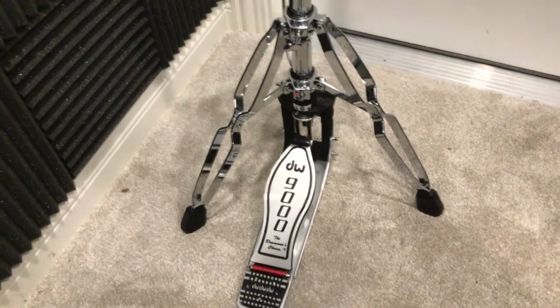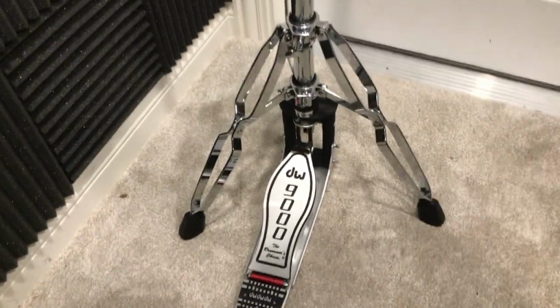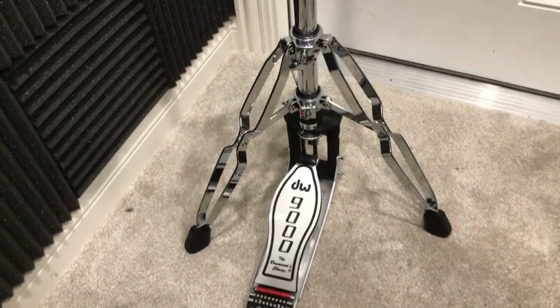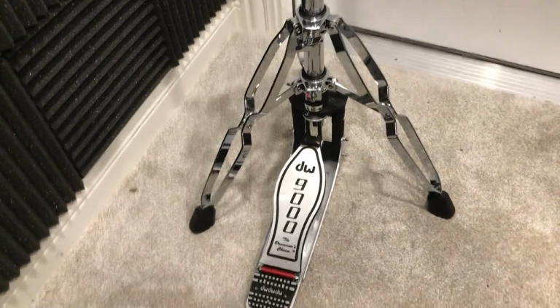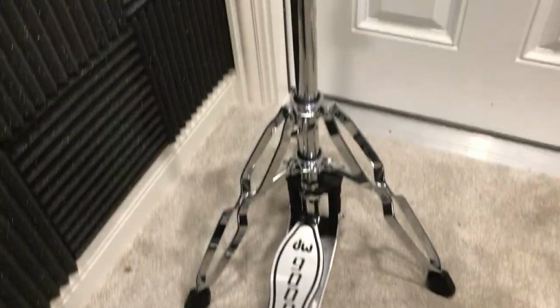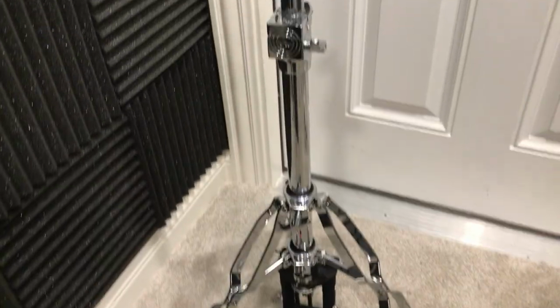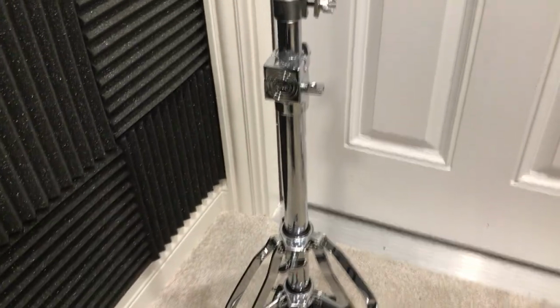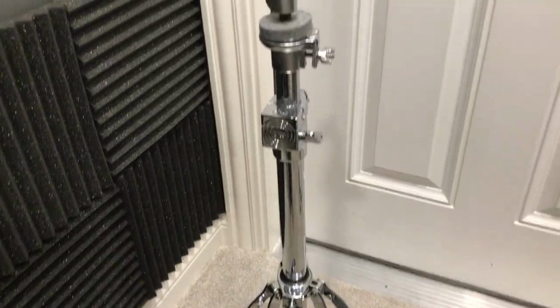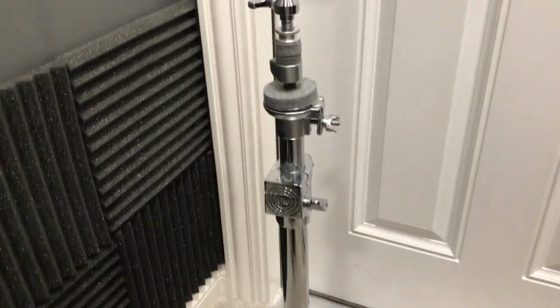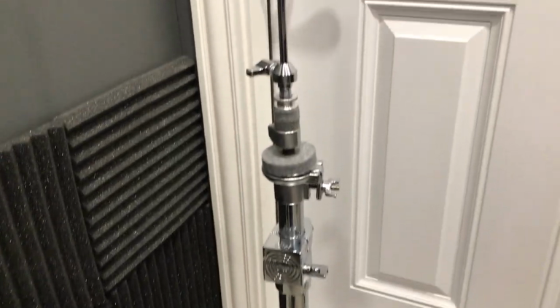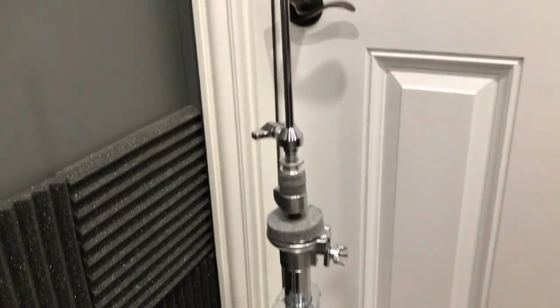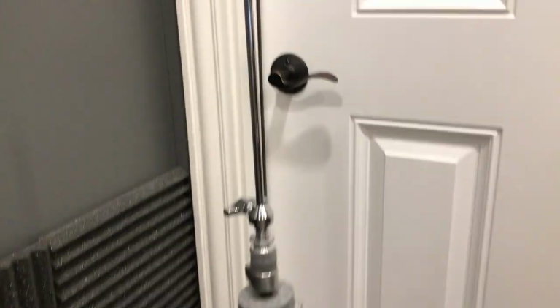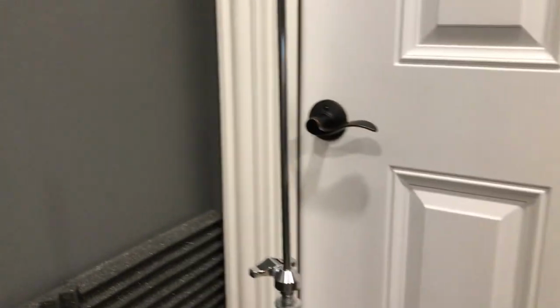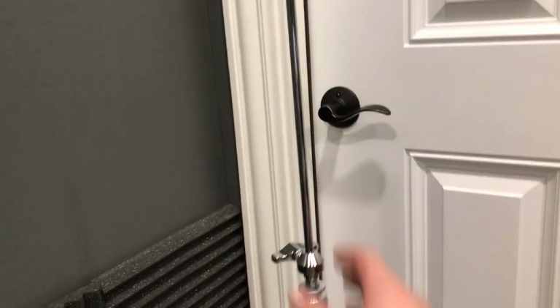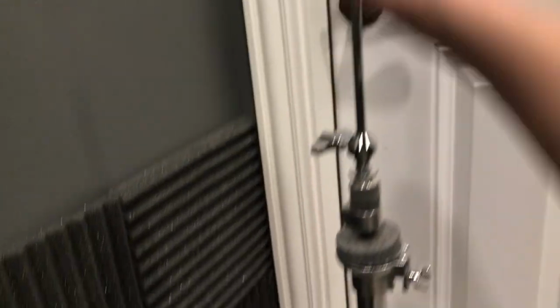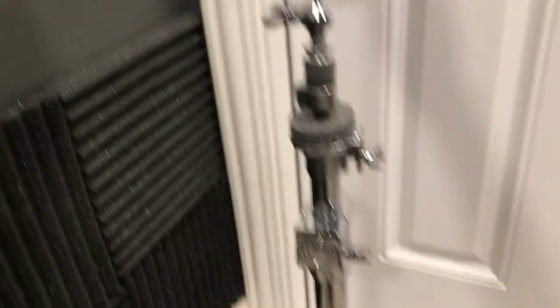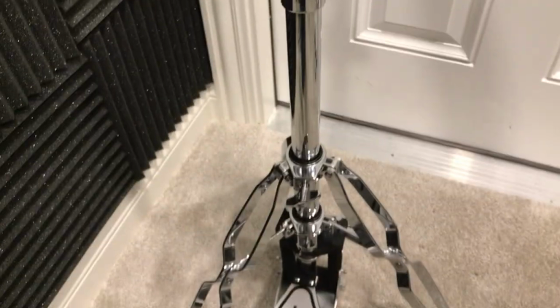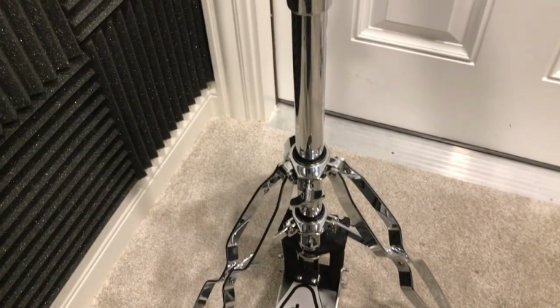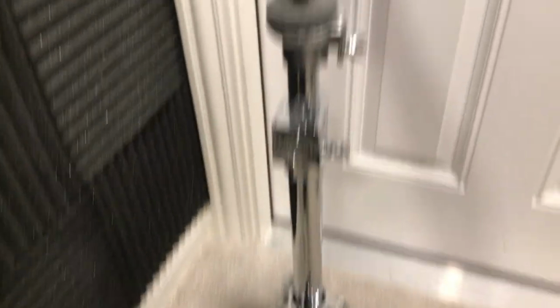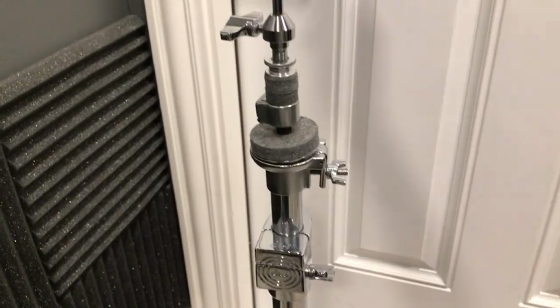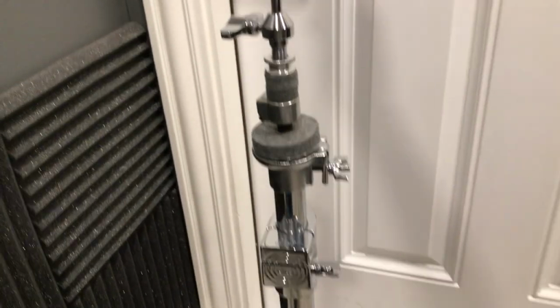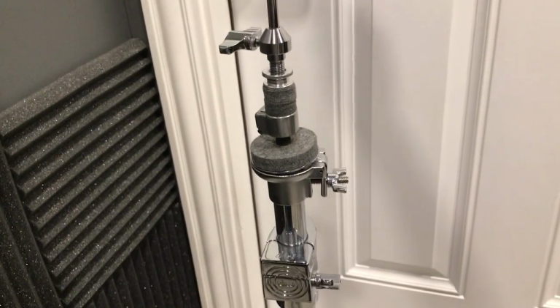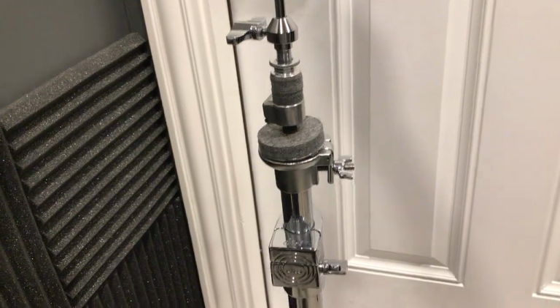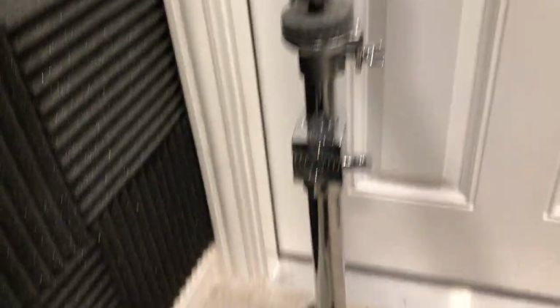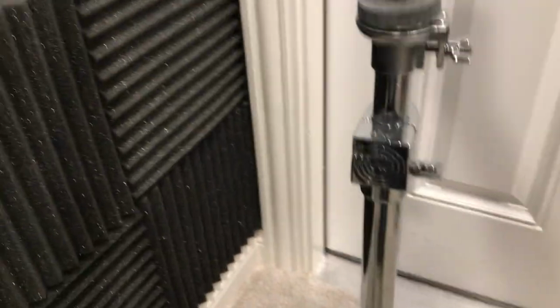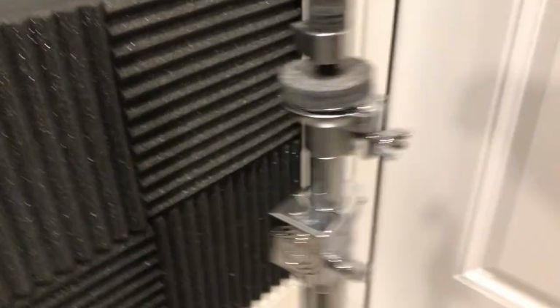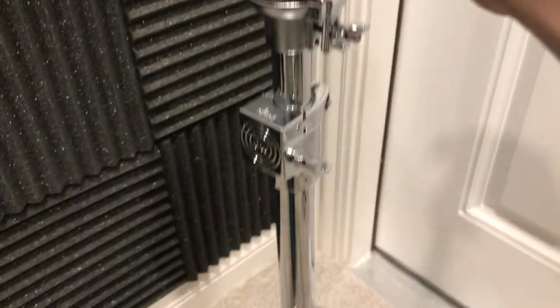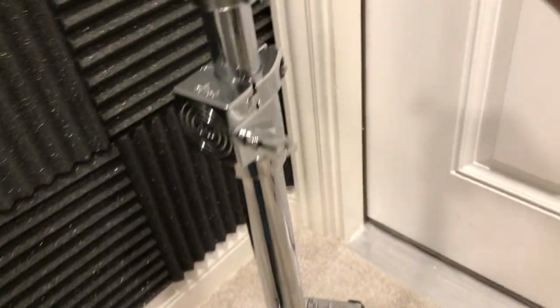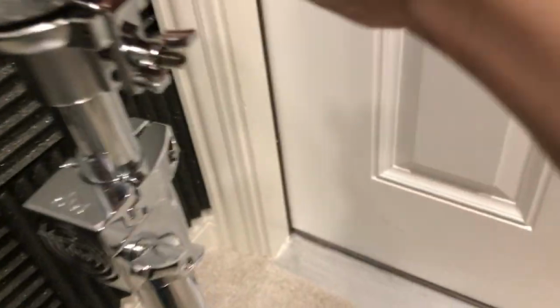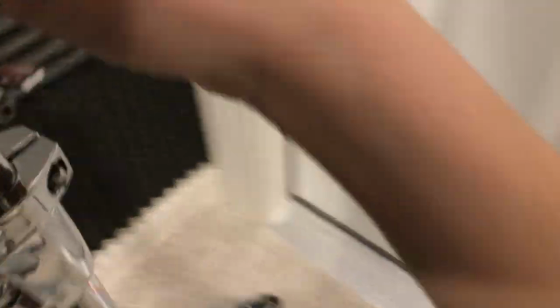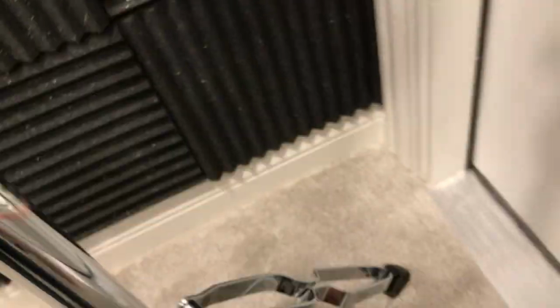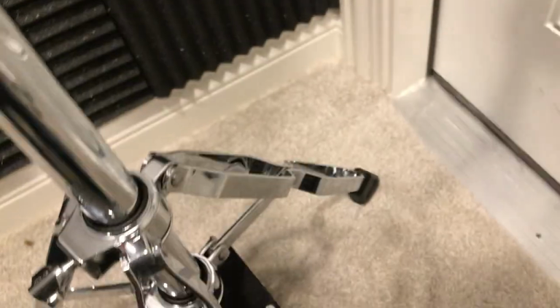Hello, I am Robert Gramlin, and today I am going to be going over the DW three-legged hi-hat stand. I'm going to start from the bottom and work our way up to the top, and we'll end with the clutch.